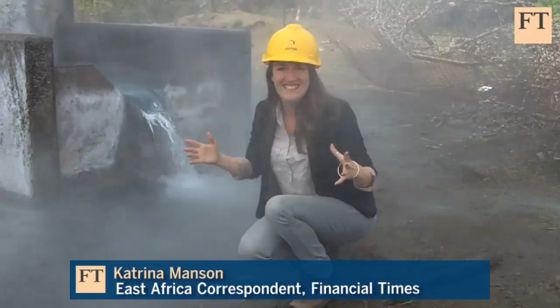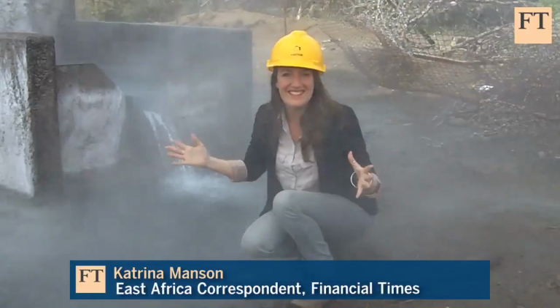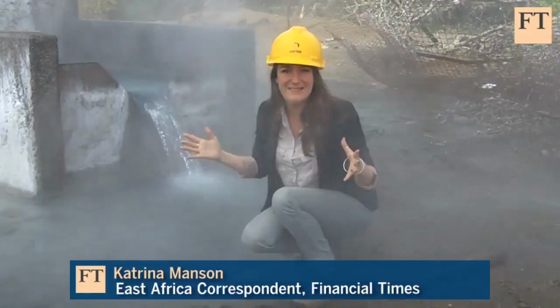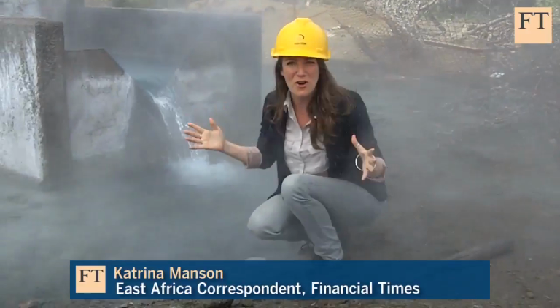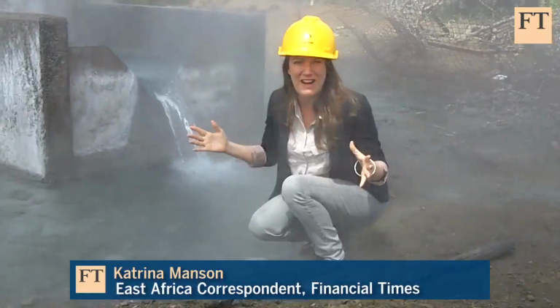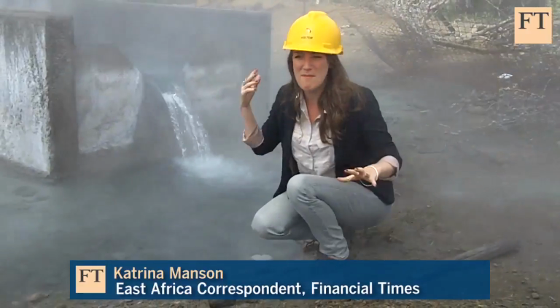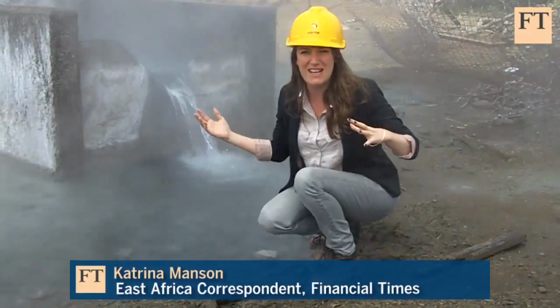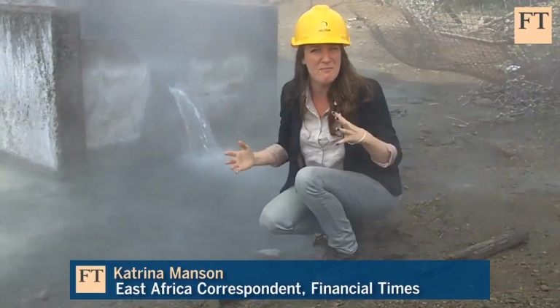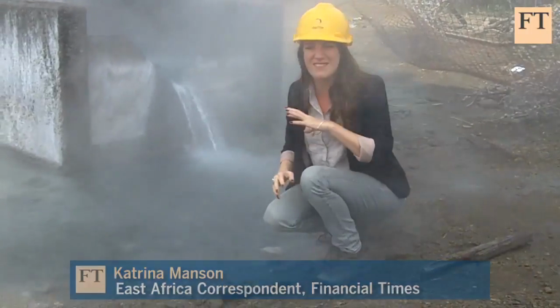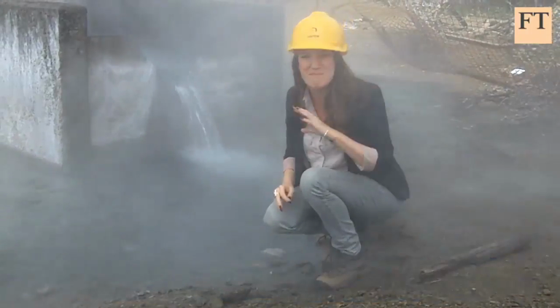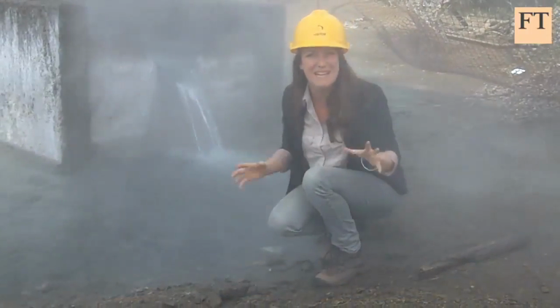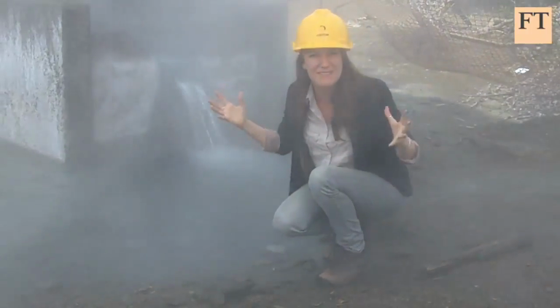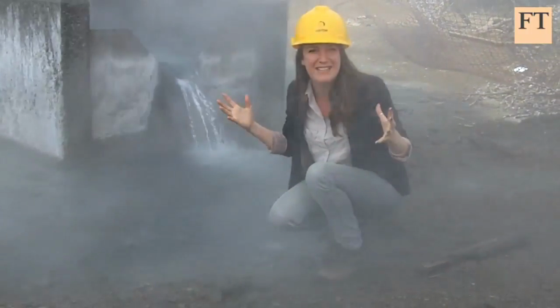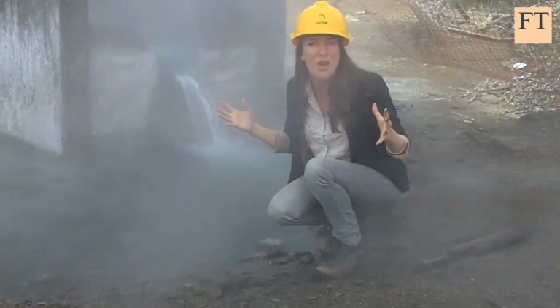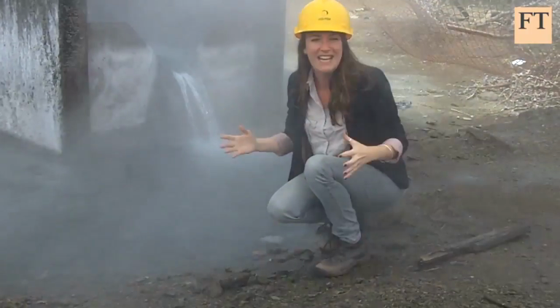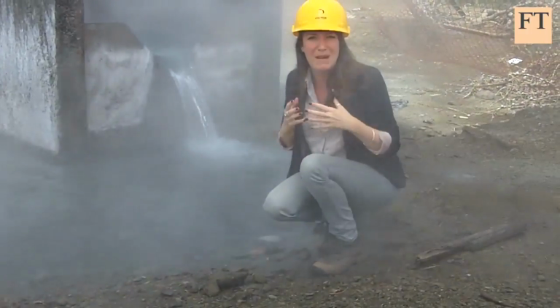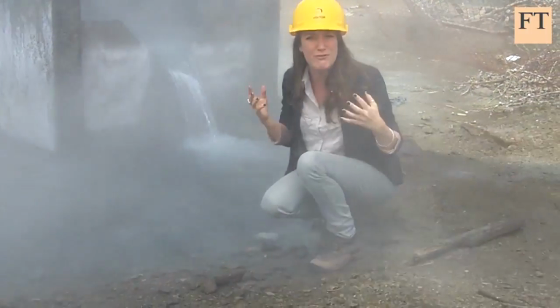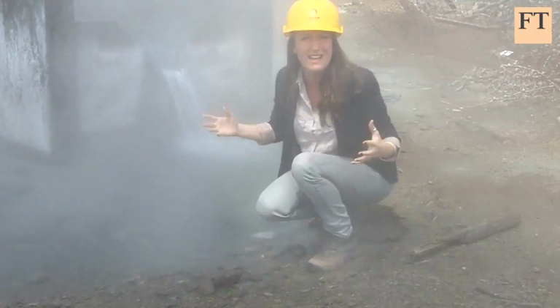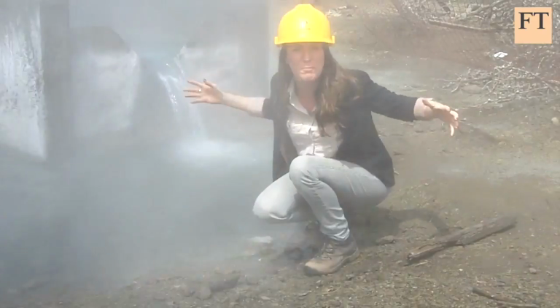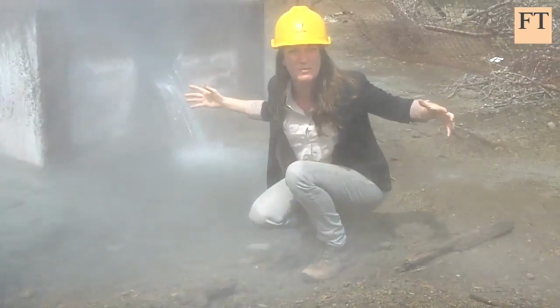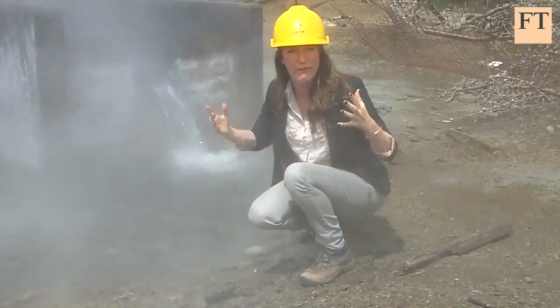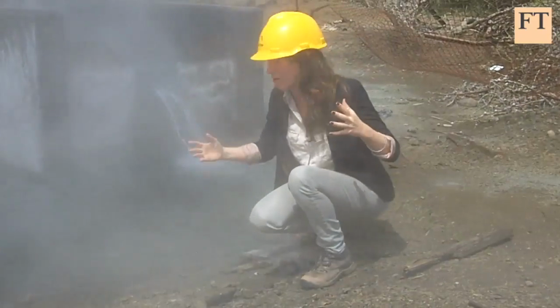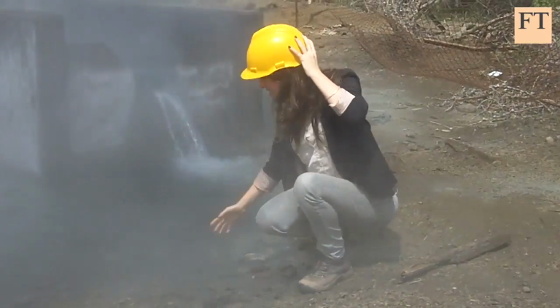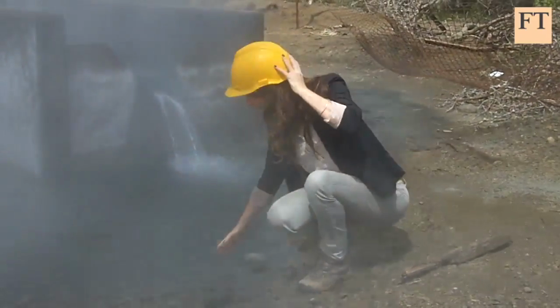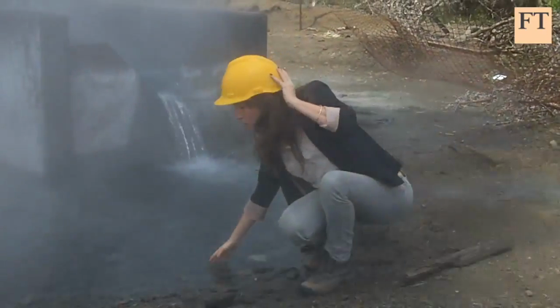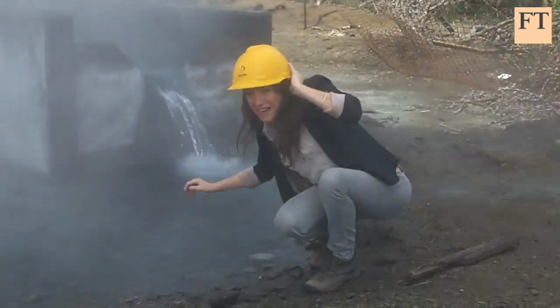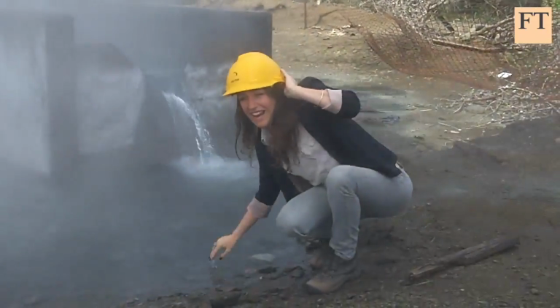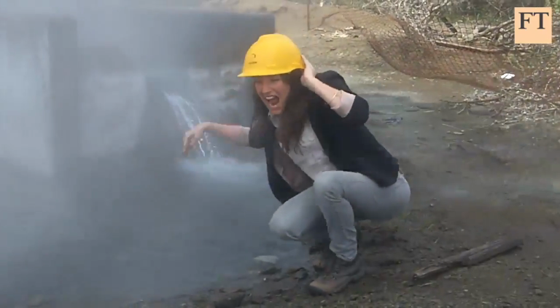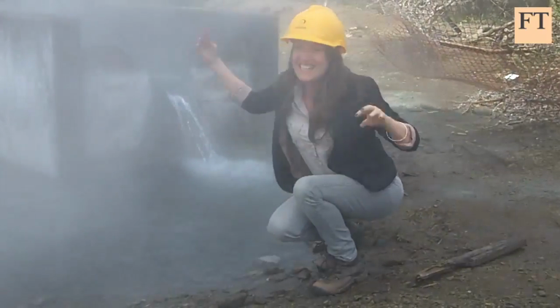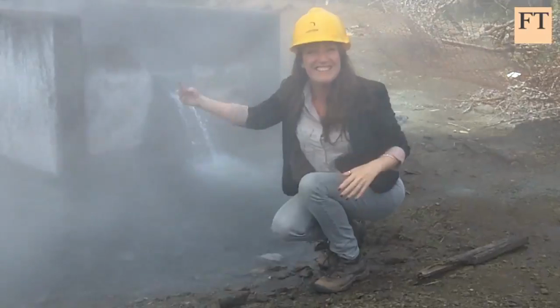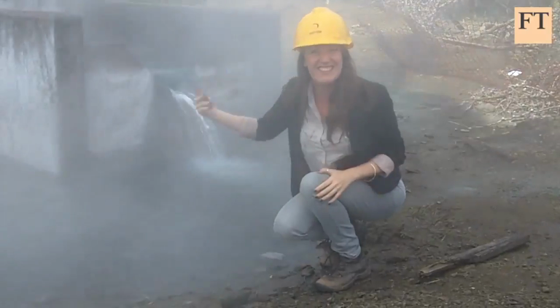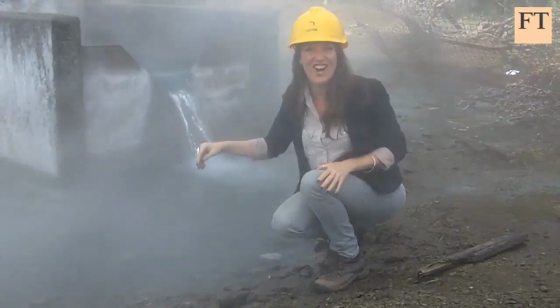This is what it's all about. I'm in the middle of the most smelly piece of steam going. It smells of rotten egg because it's bringing up sulphur from the ground. And the water here is seriously hot!